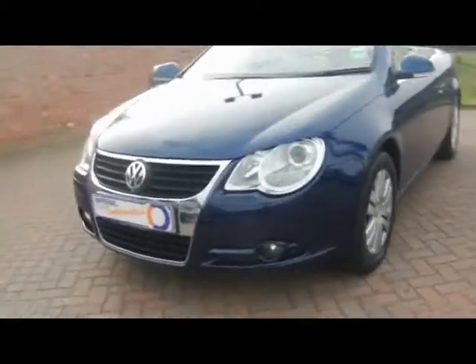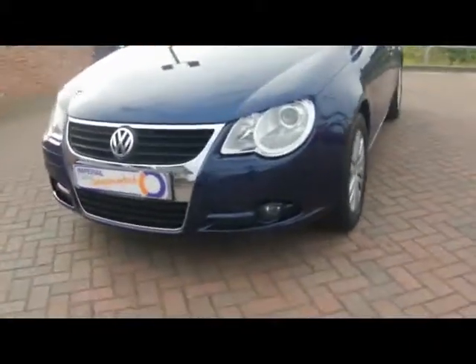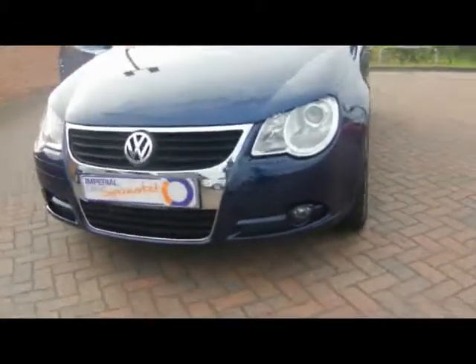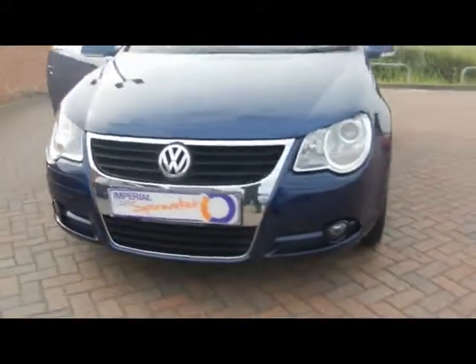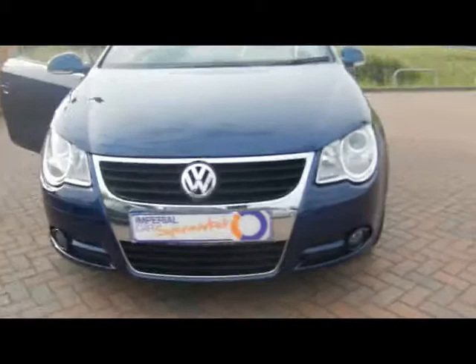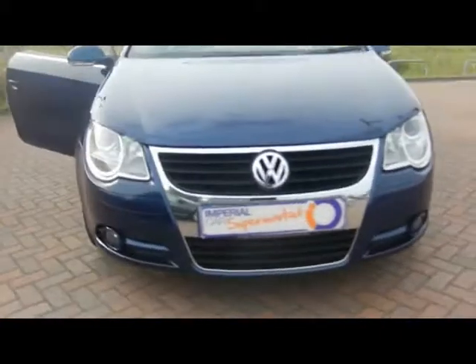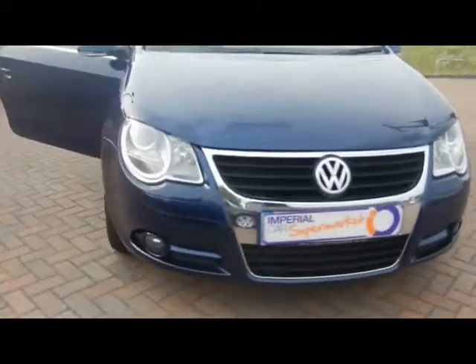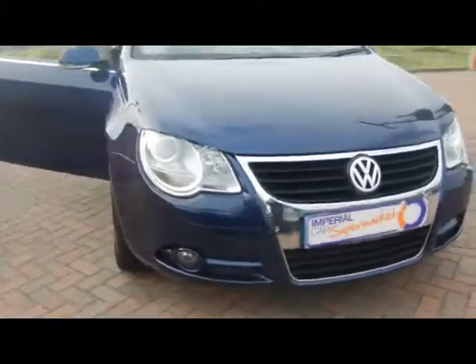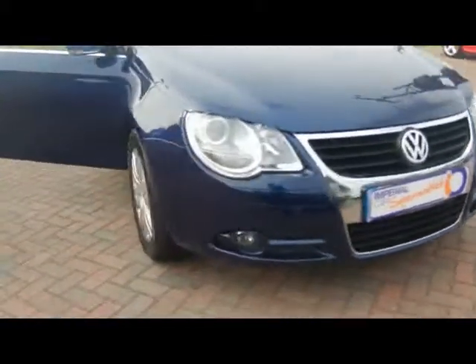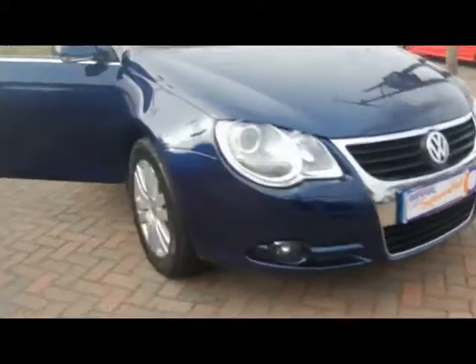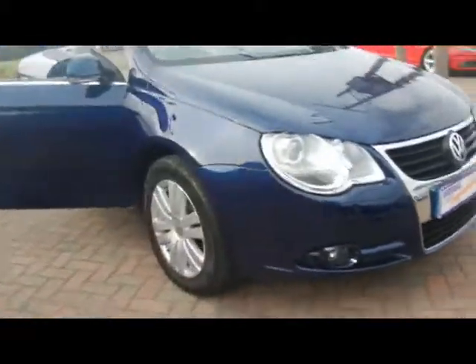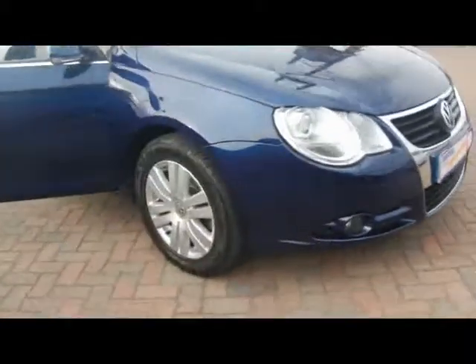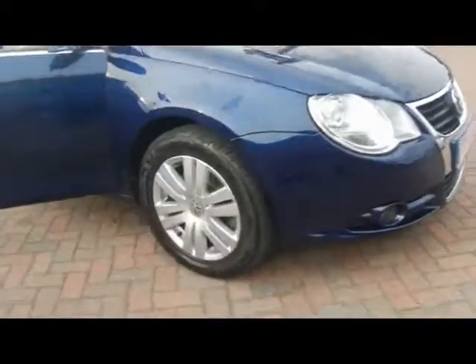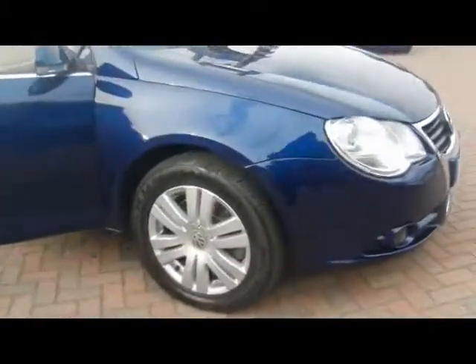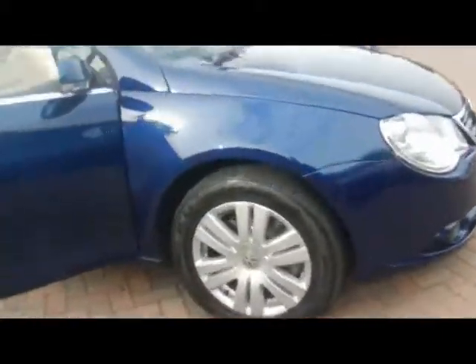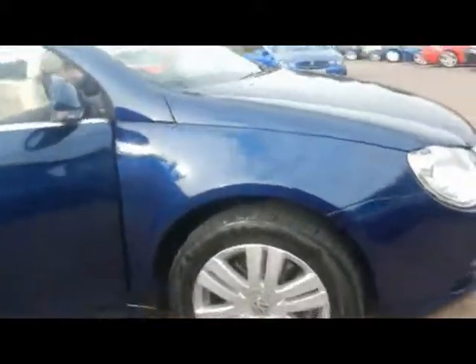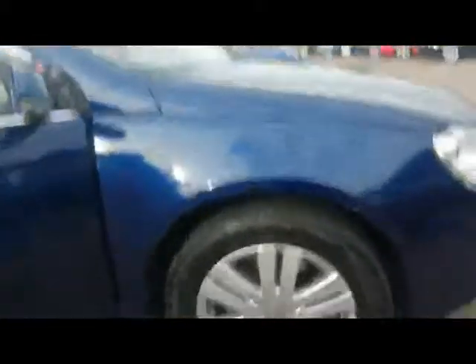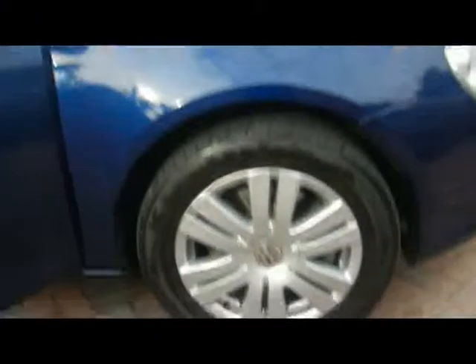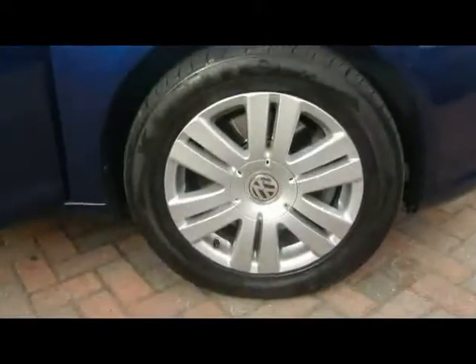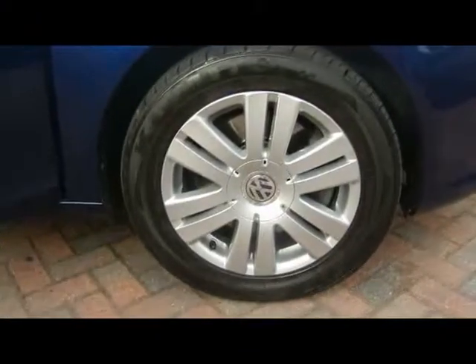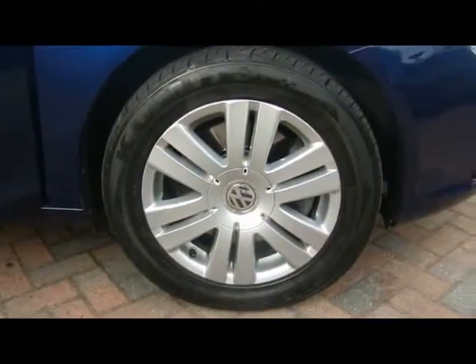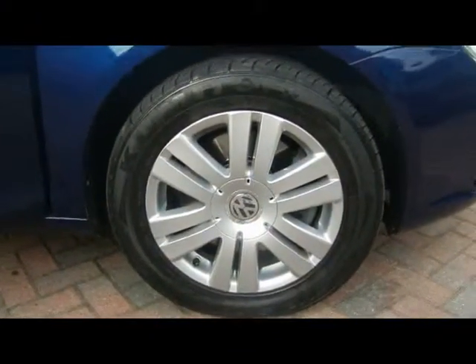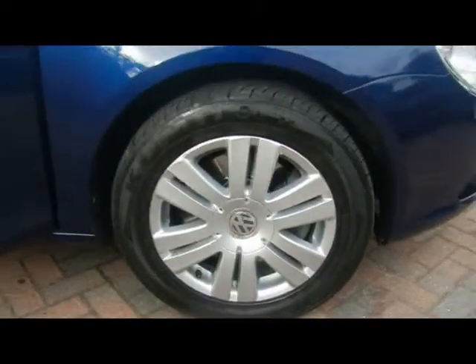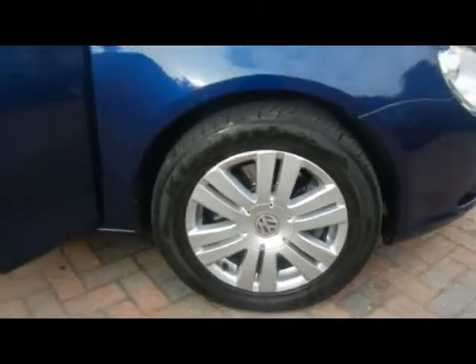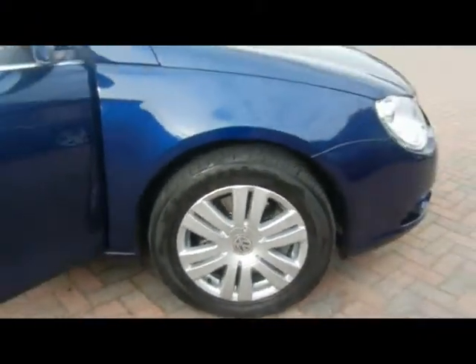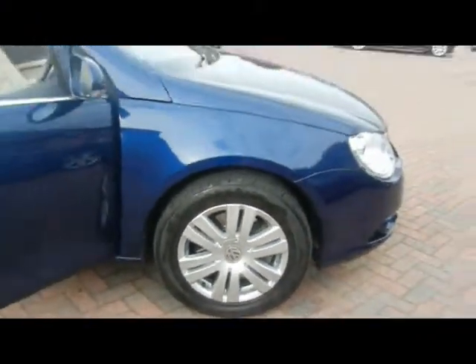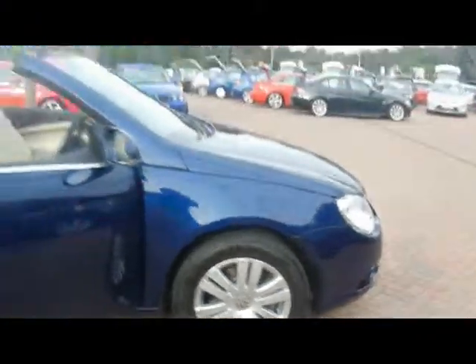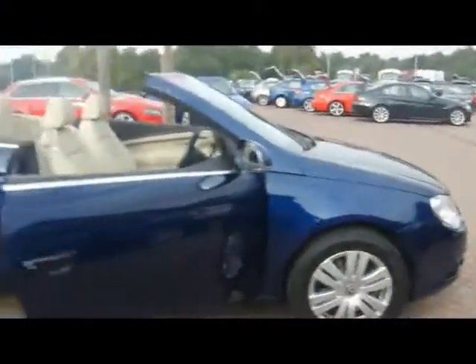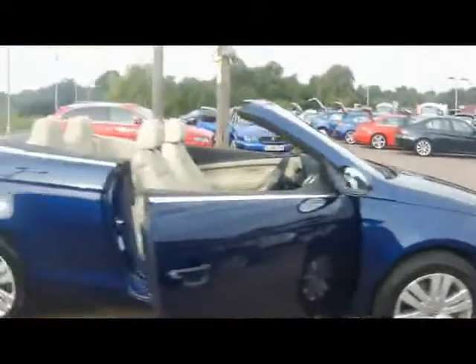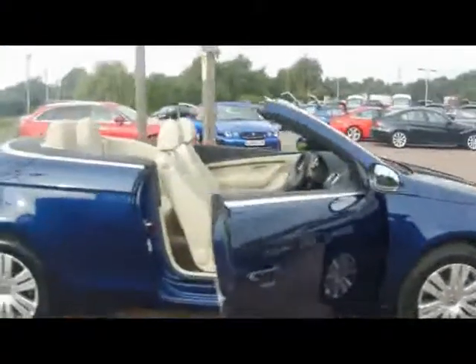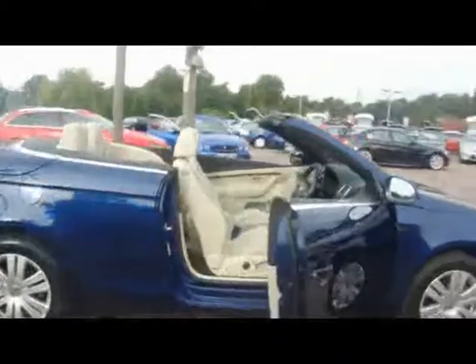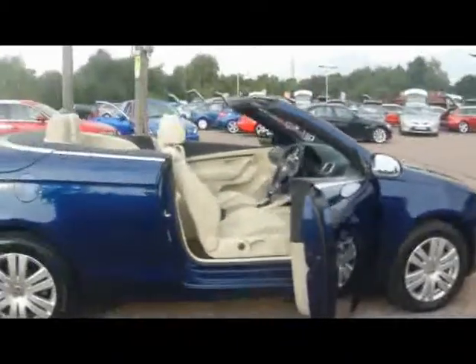Front fog lights and 16 inch alloys. Really tidy condition there actually — no sign of them touching the kerb or any scrapes or anything like that.